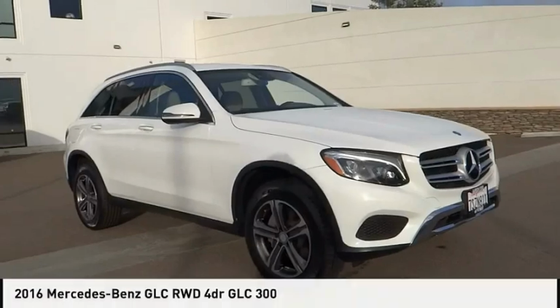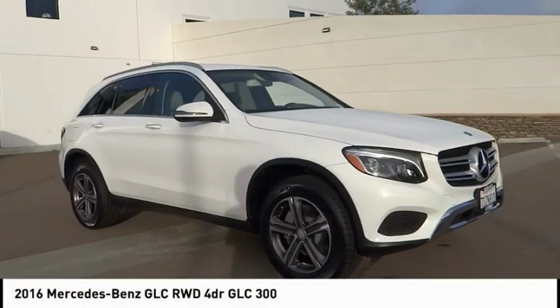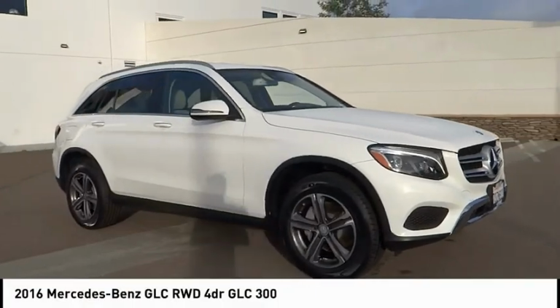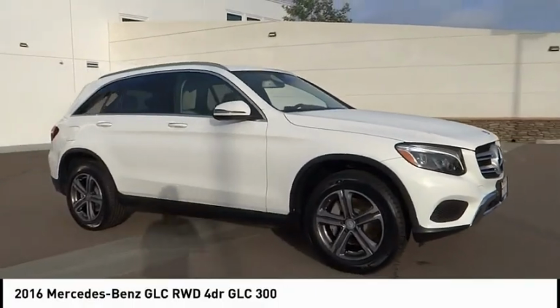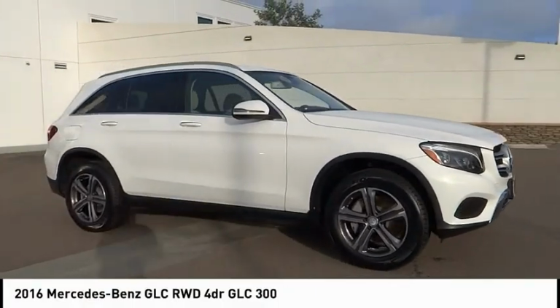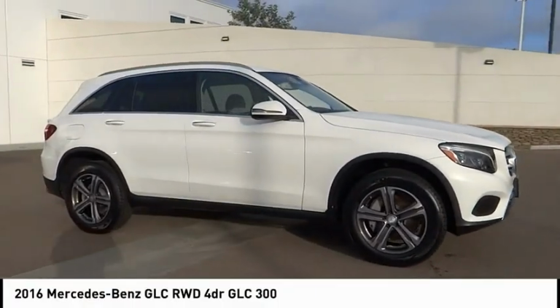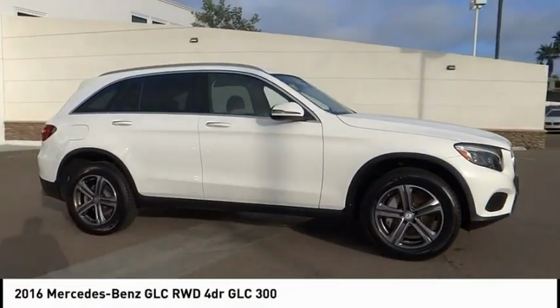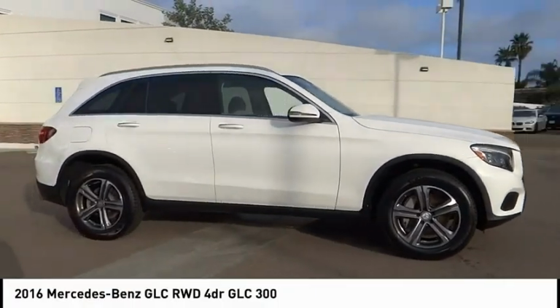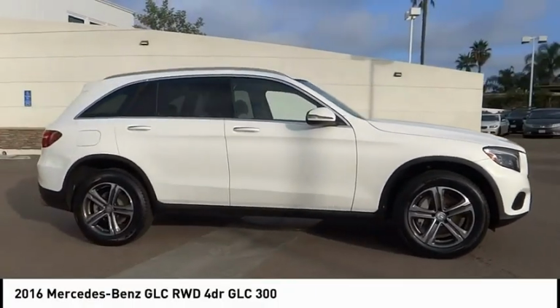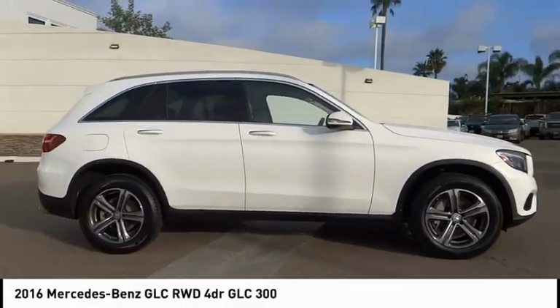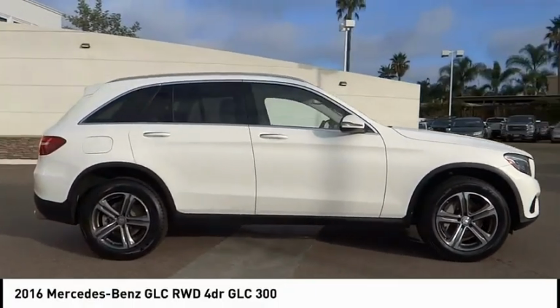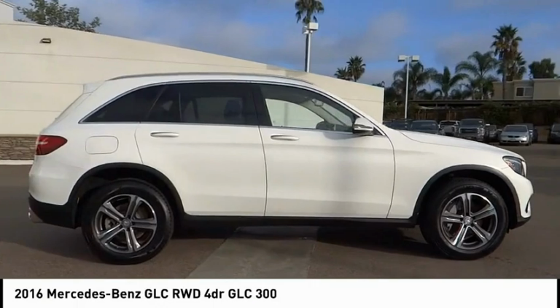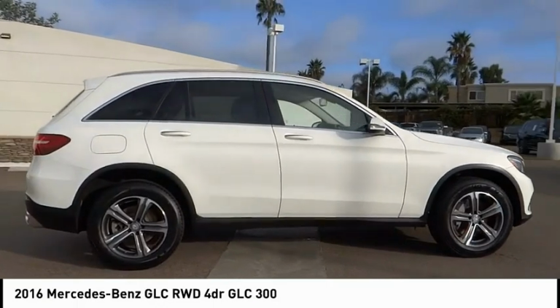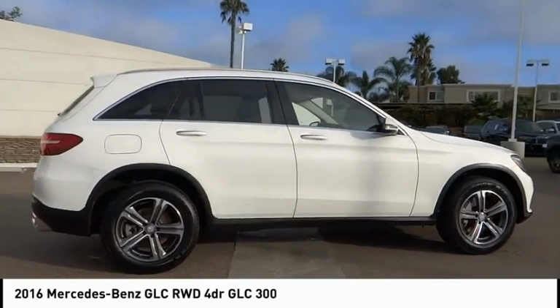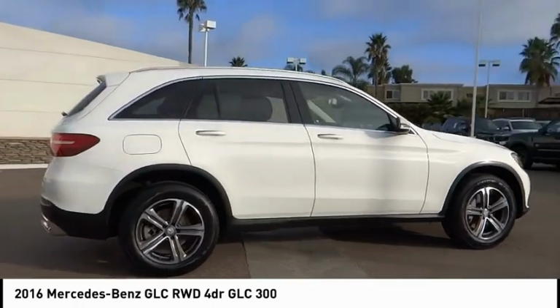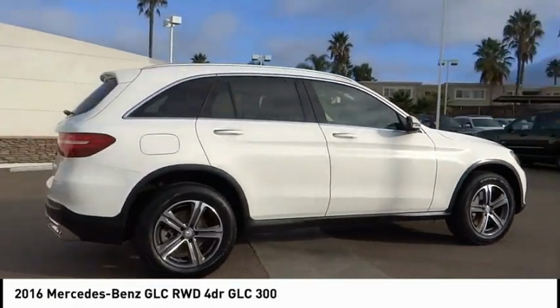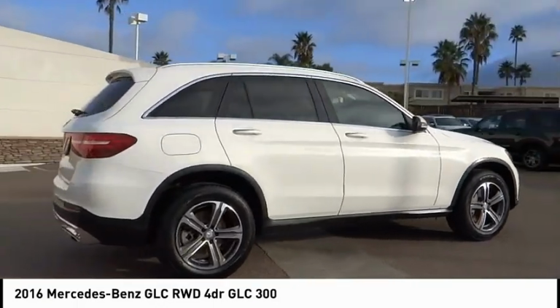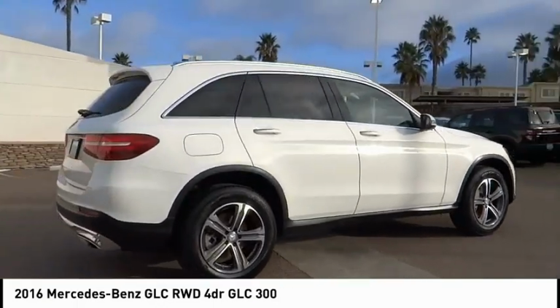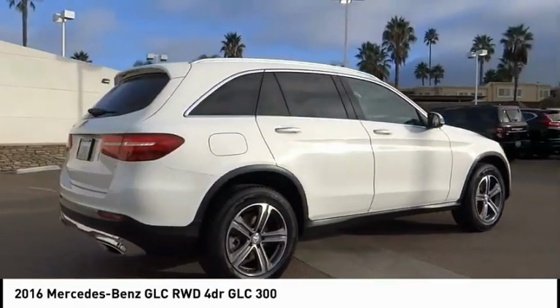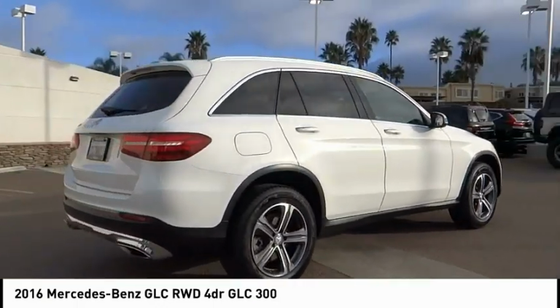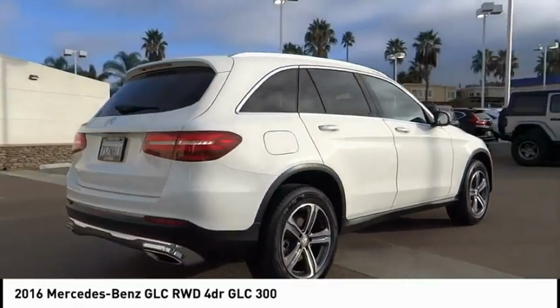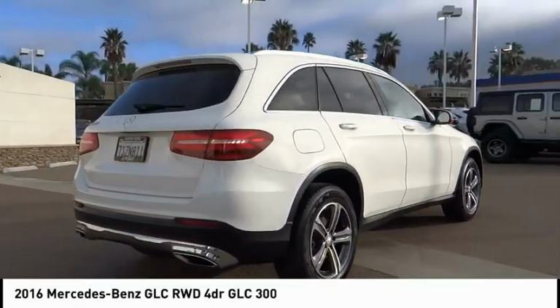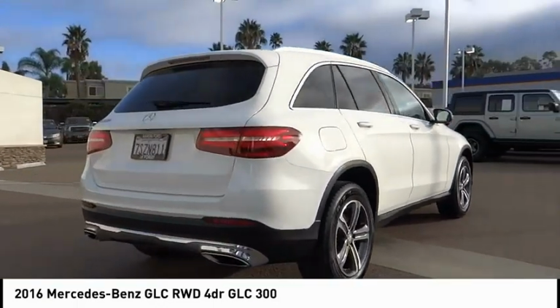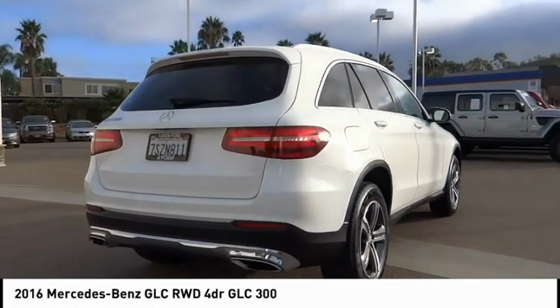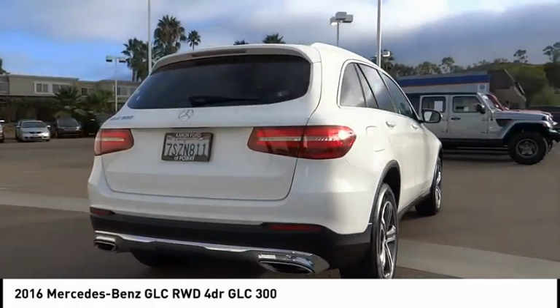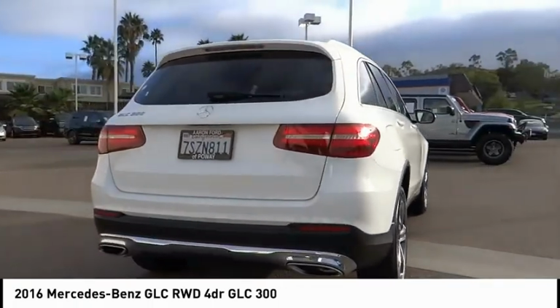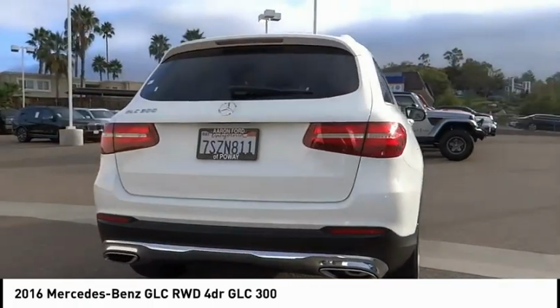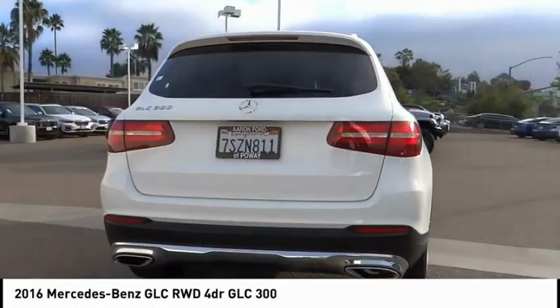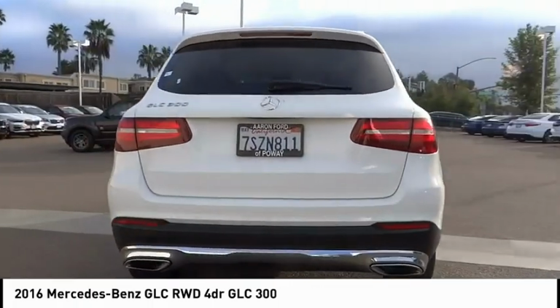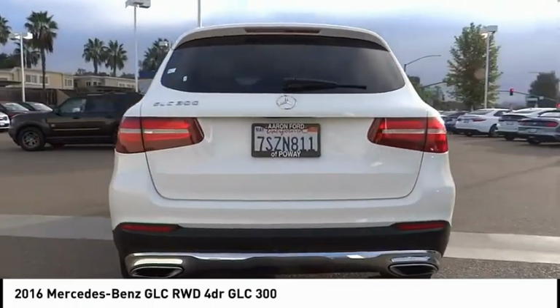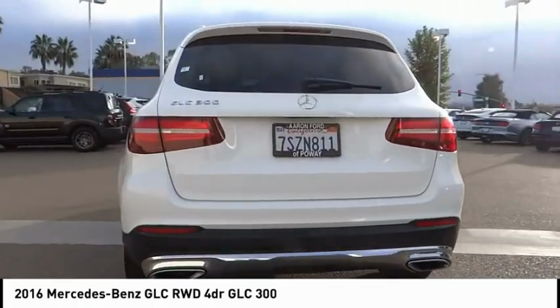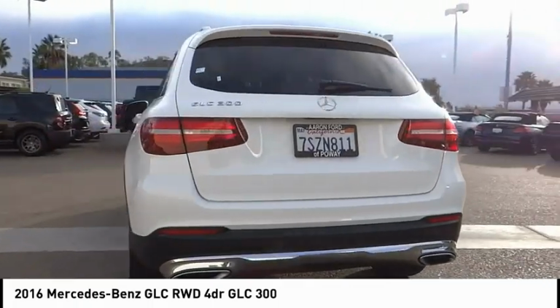Come test drive the 2016 GLC. The Mercedes-Benz GLC sets the bar for the luxury SUV — a mid-sized SUV that's all lean muscle and has a roomy new cabin full of style and substance.